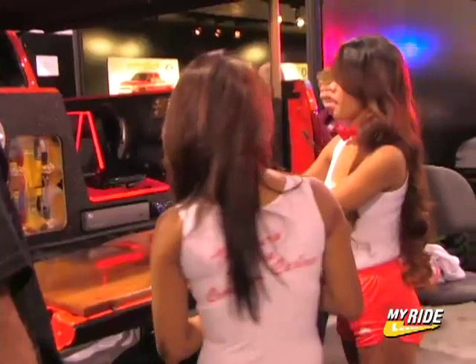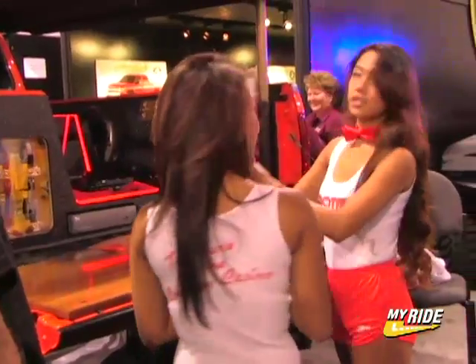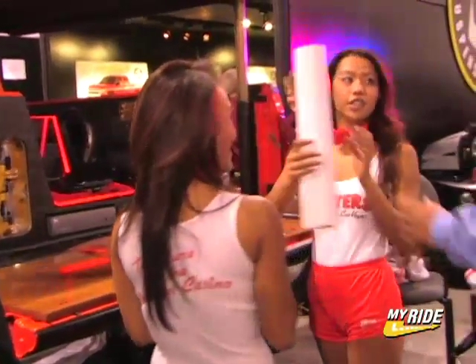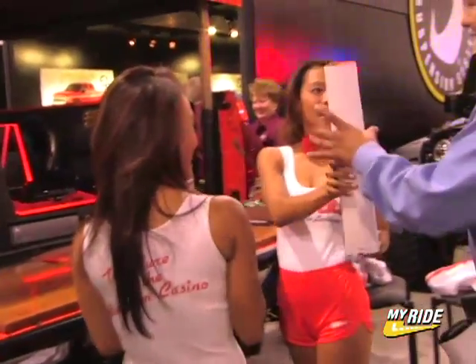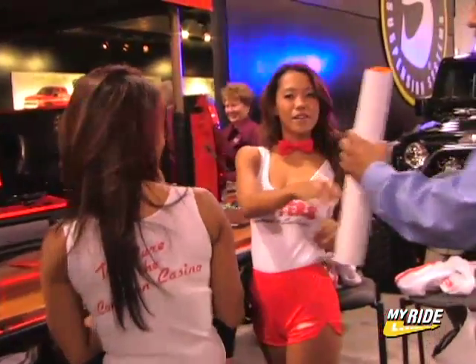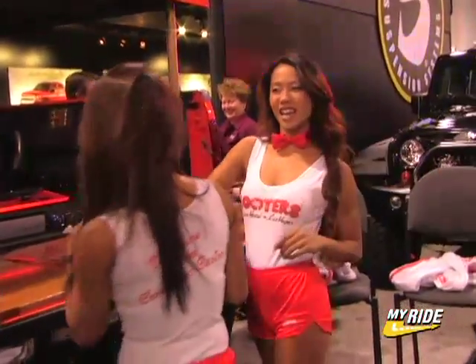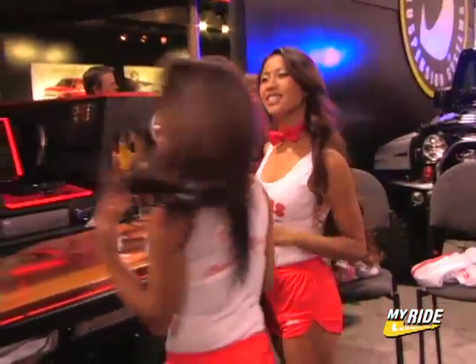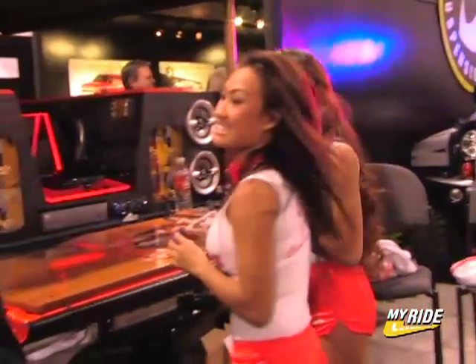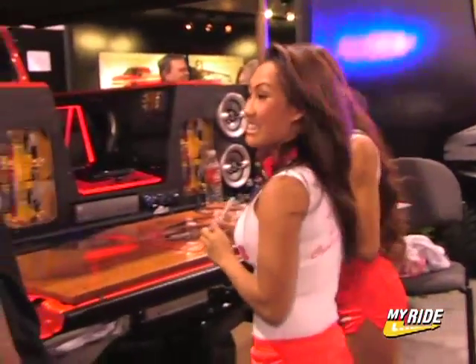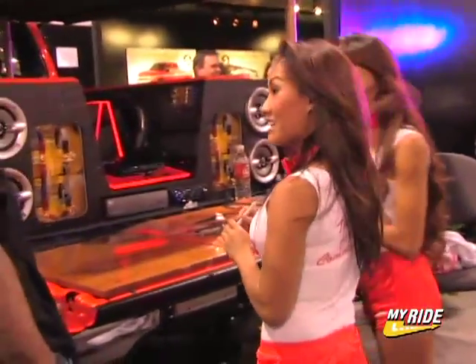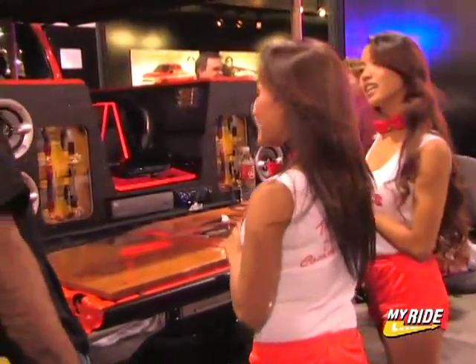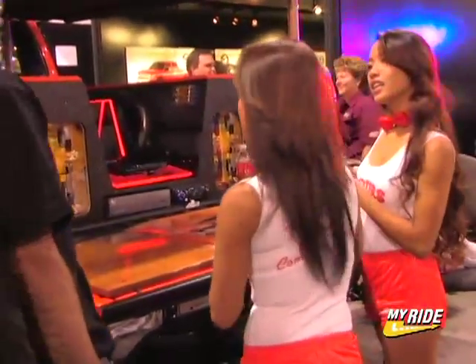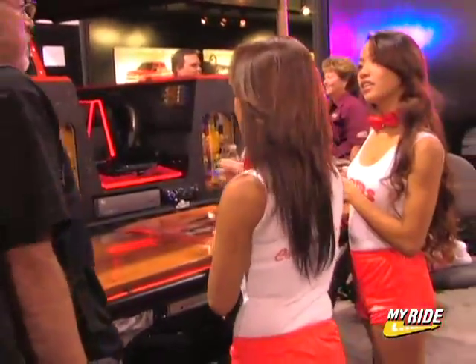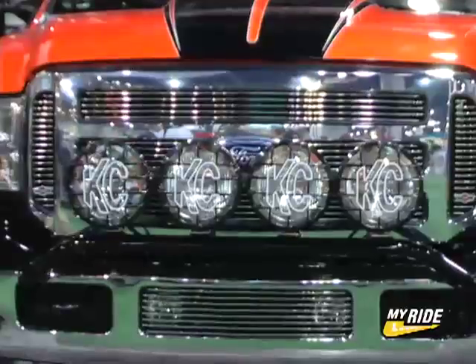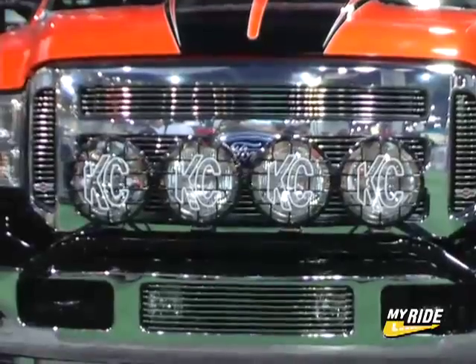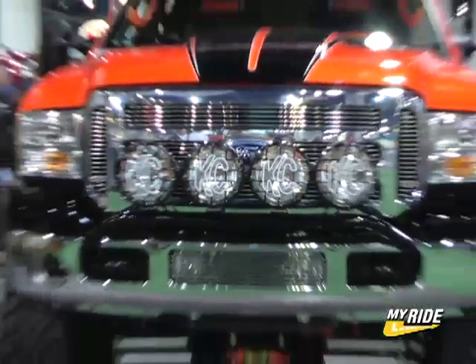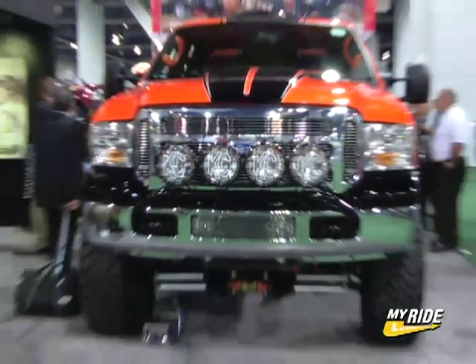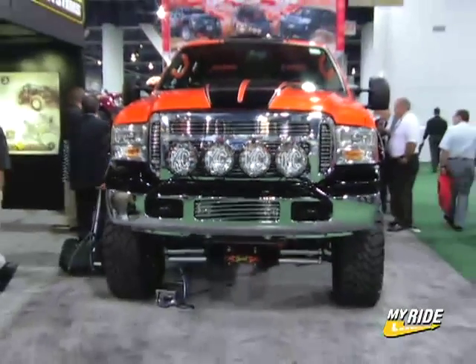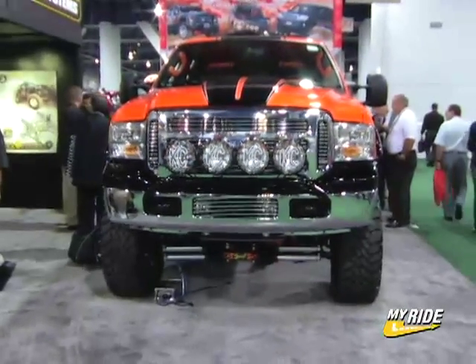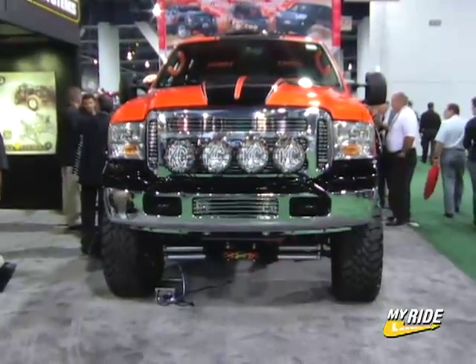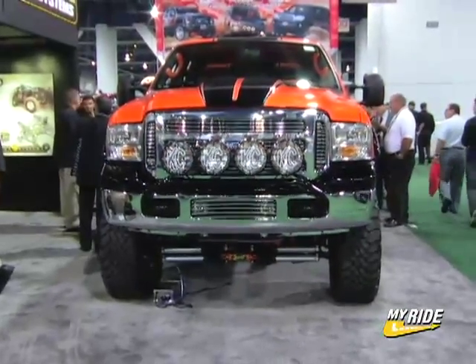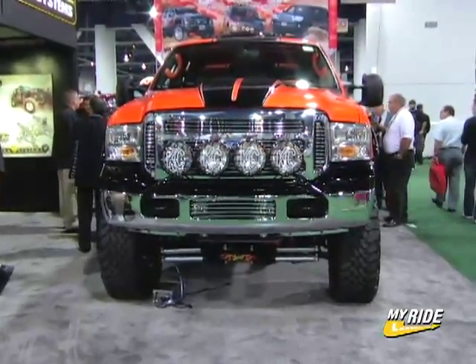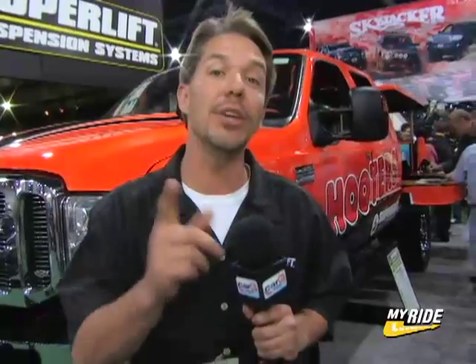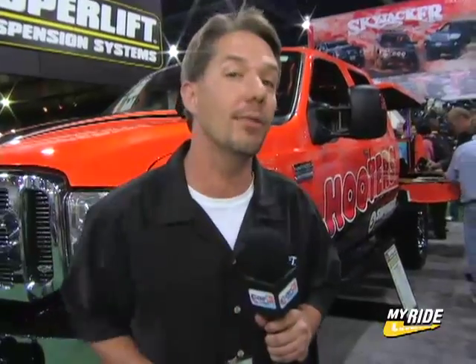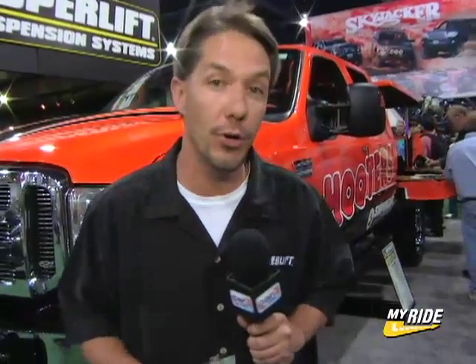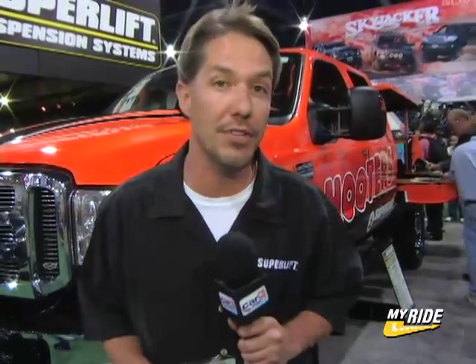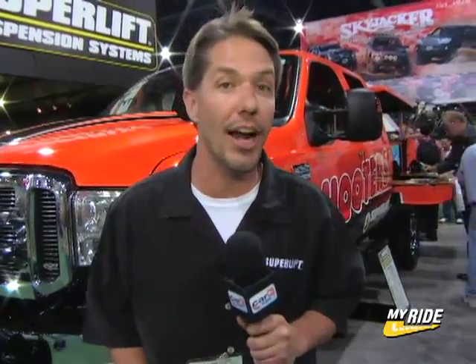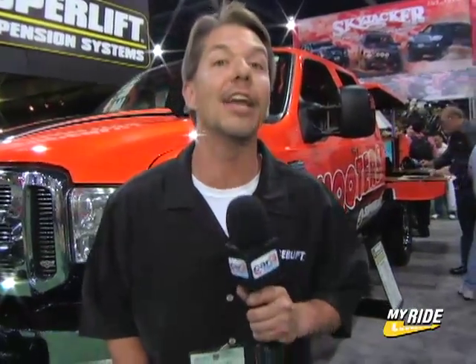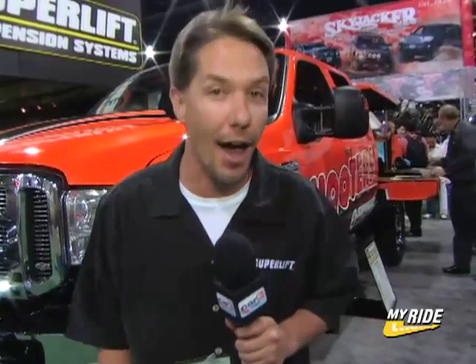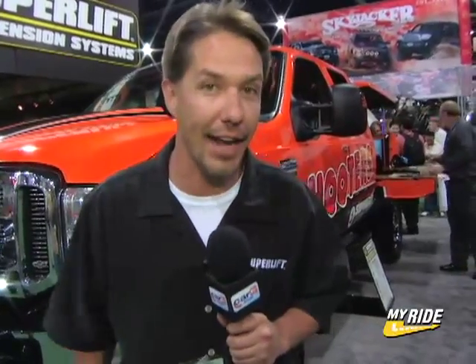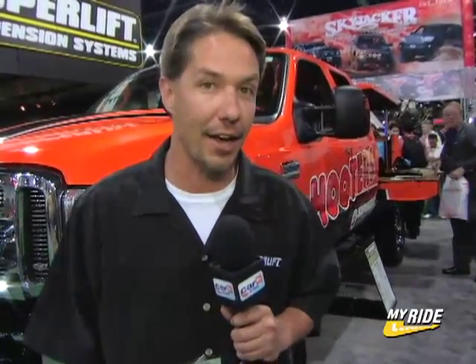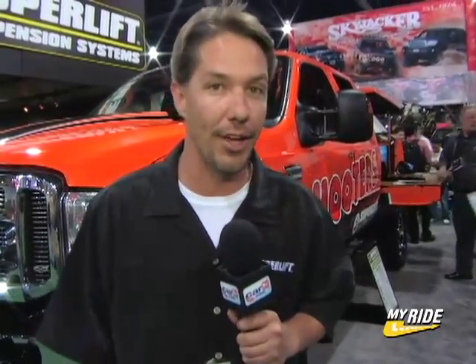This is one incredible rig, but best of all, you will have a chance to own this truck. Hooters MasterCard program is going to be giving this truck away, so you can sign up for a Hooters MasterCard and you're automatically entered to win.